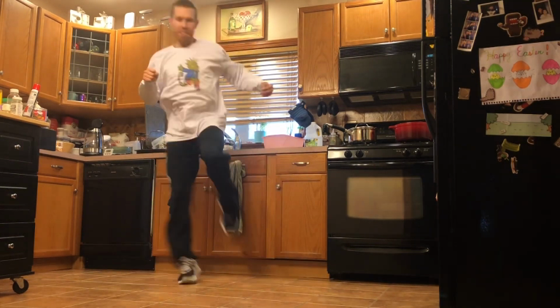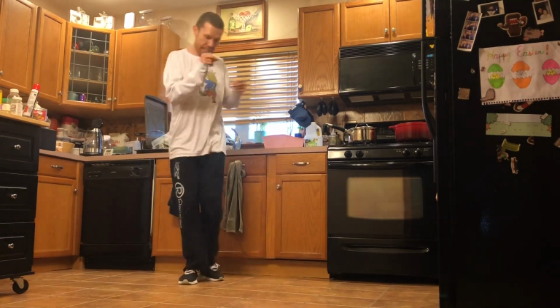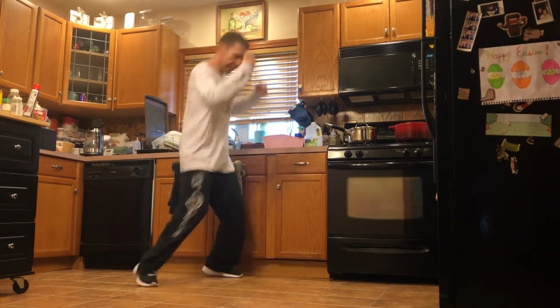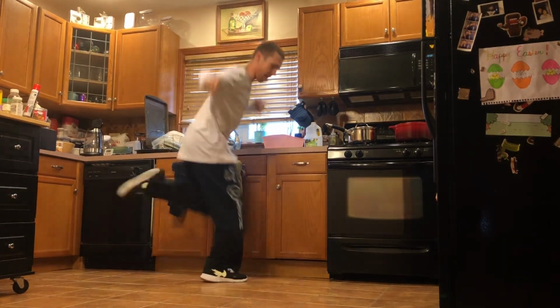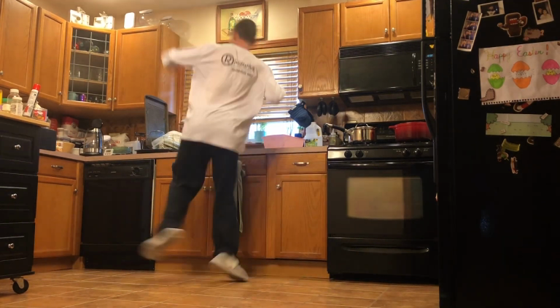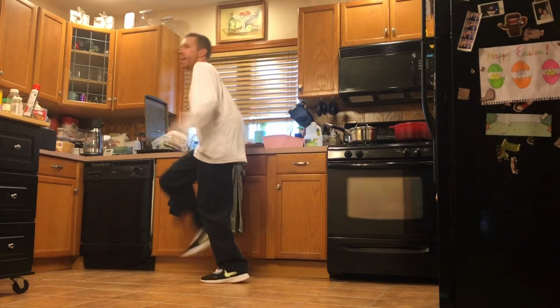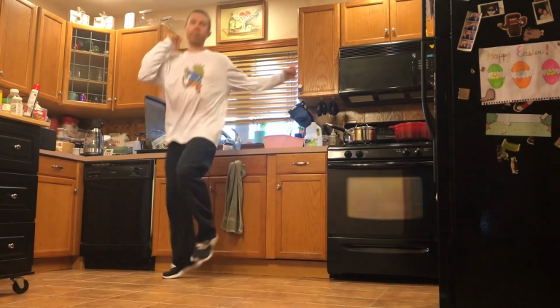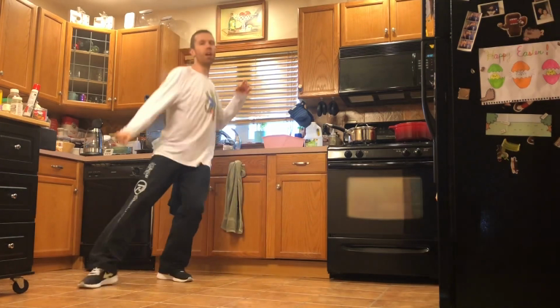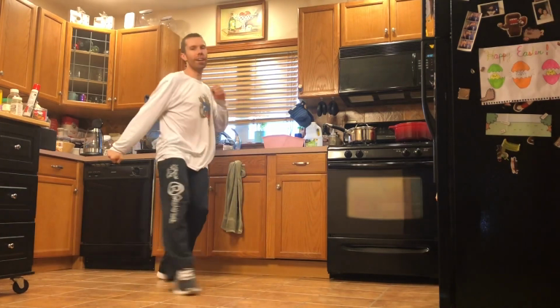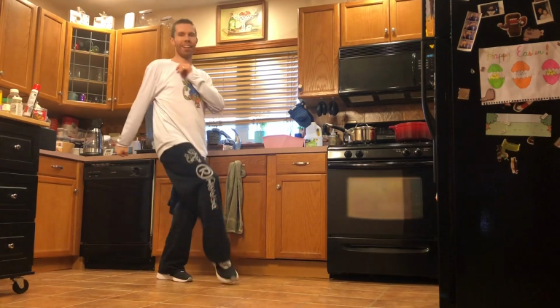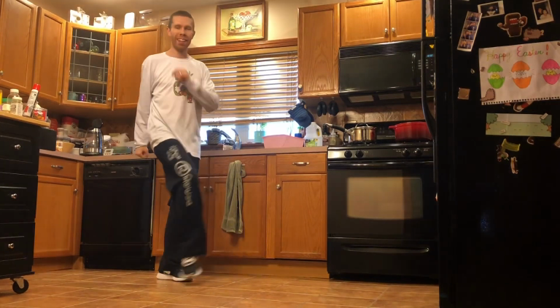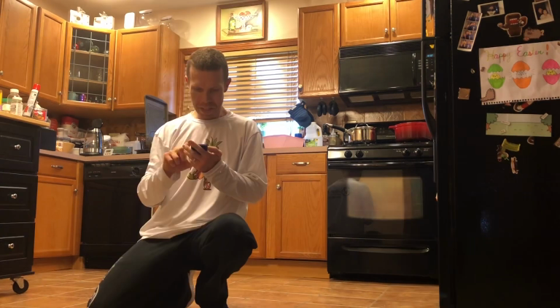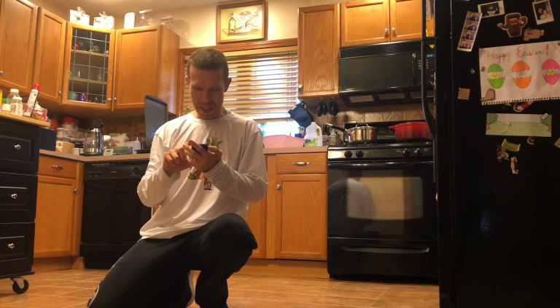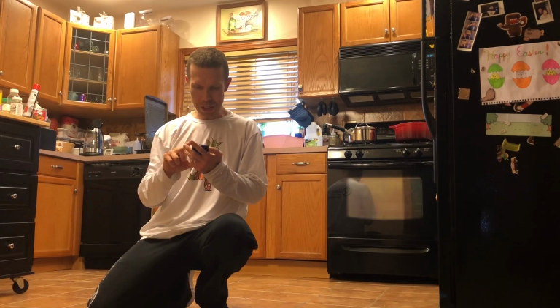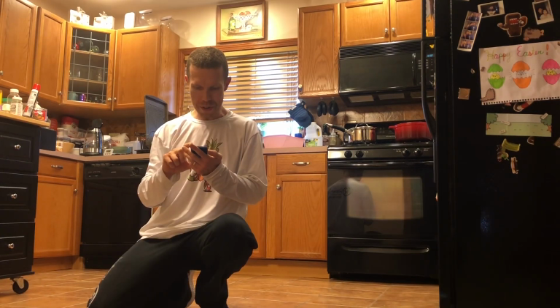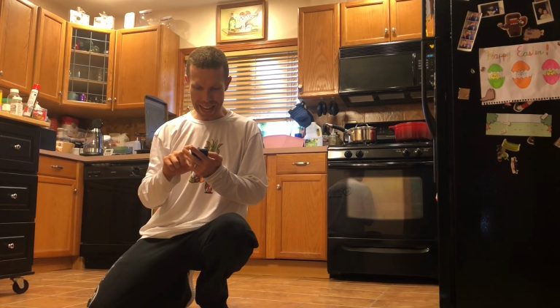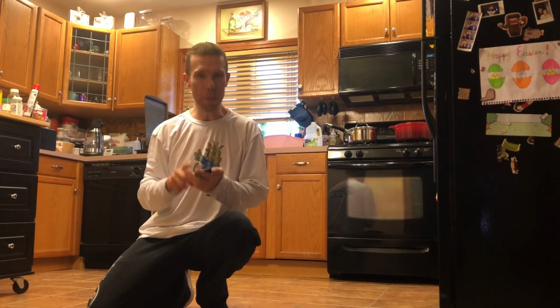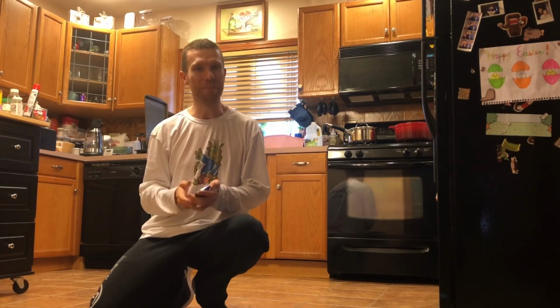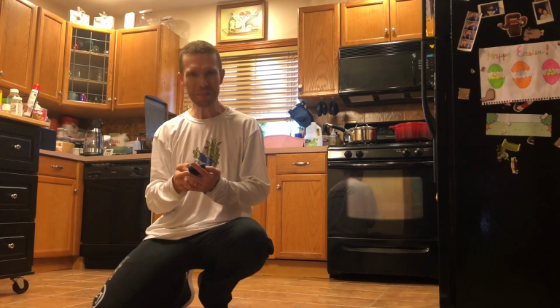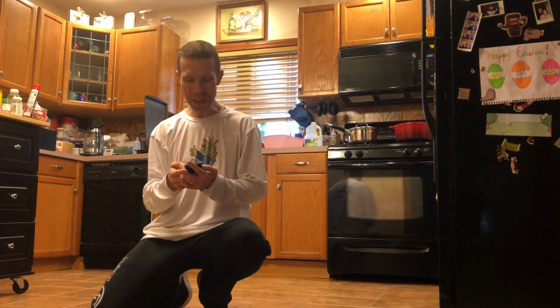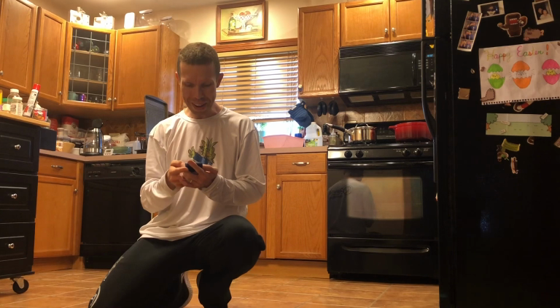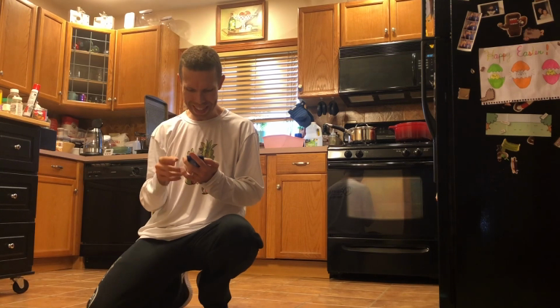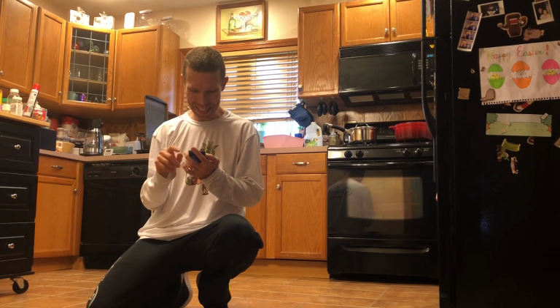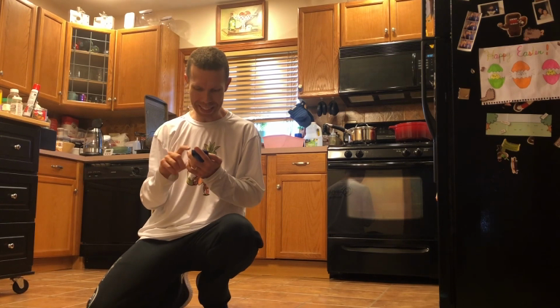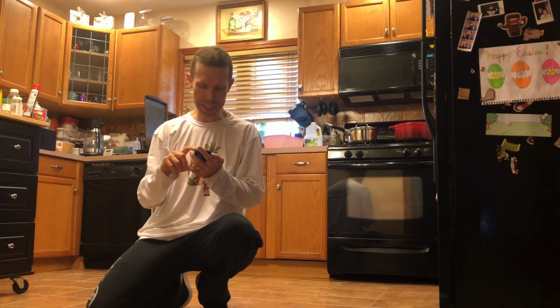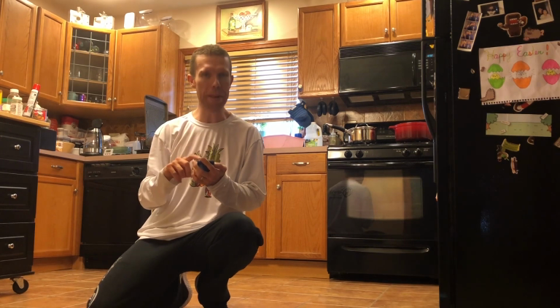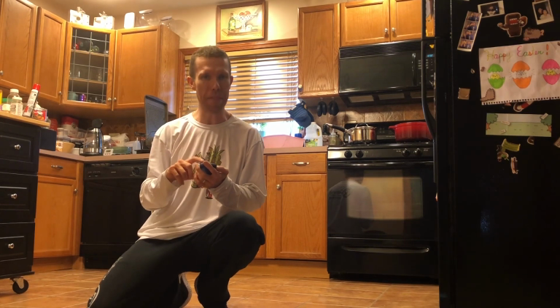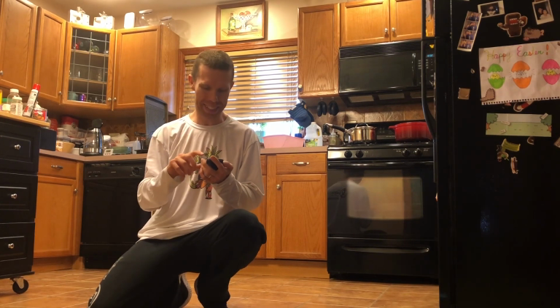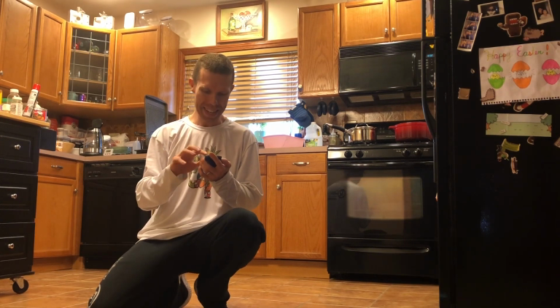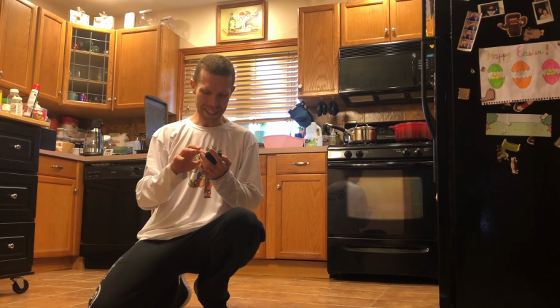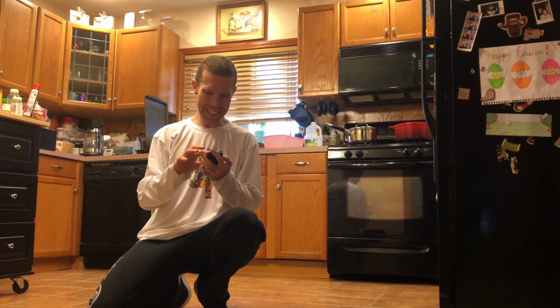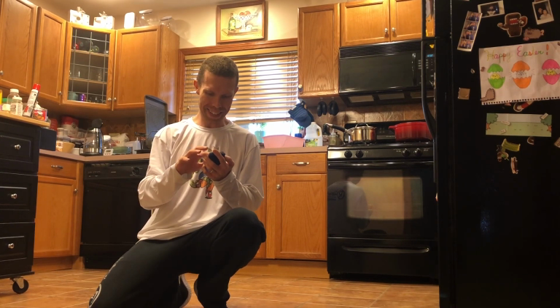One and two, three and four and five and six and seven and eight. This is 'Let Me Show You' by Kenny Bowman — the DJ Spin main mix. All right, let's get it y'all!